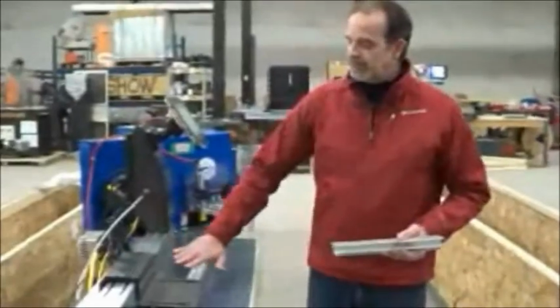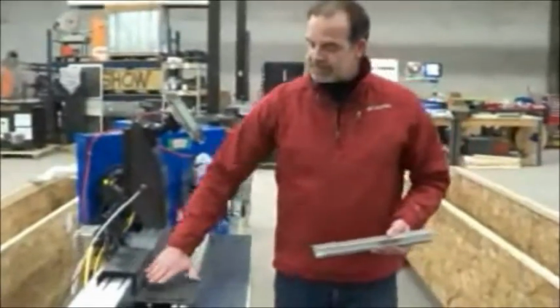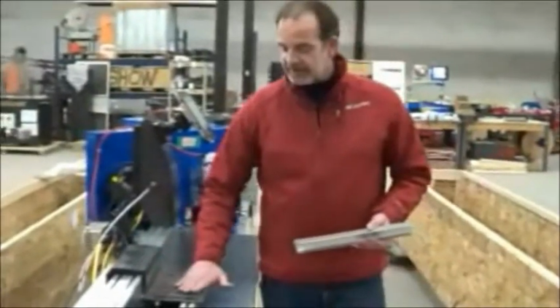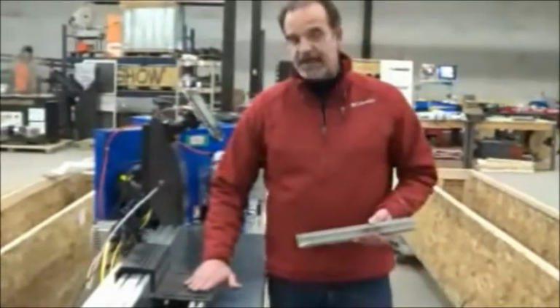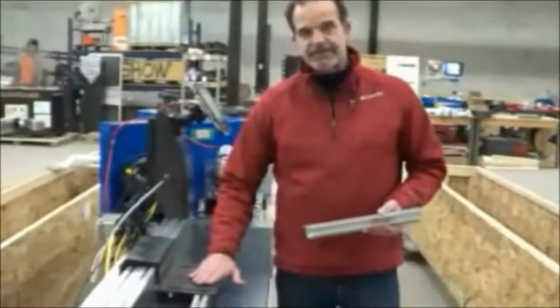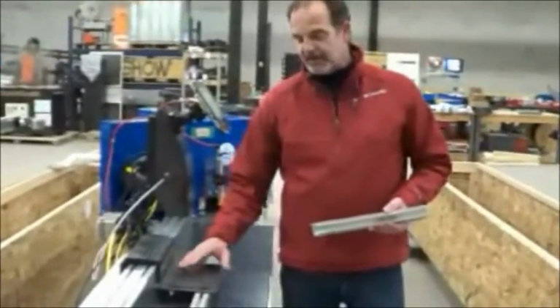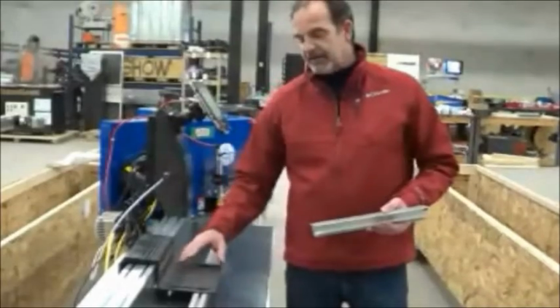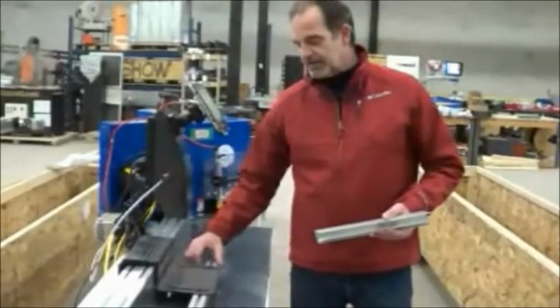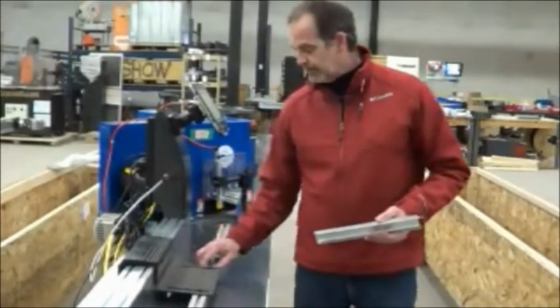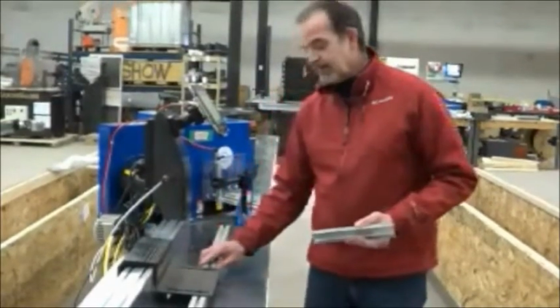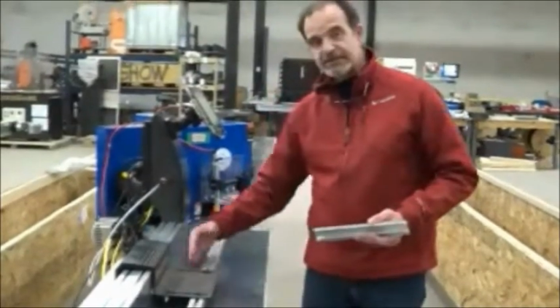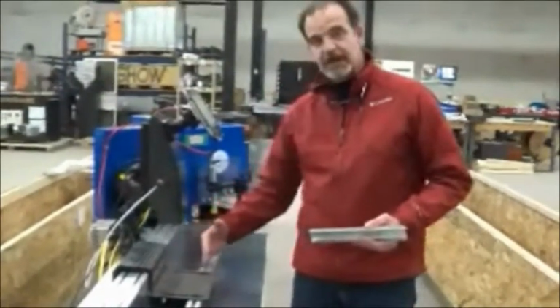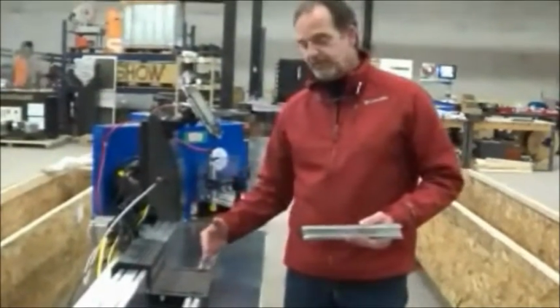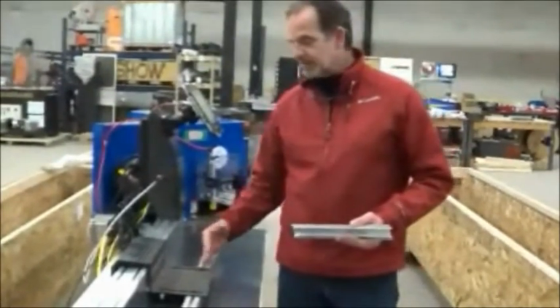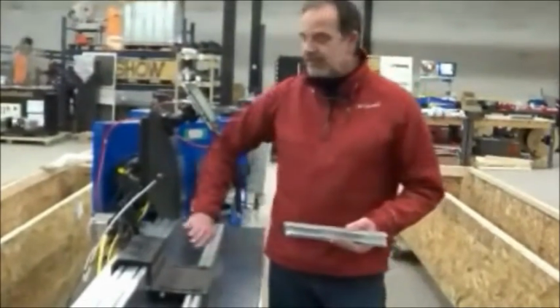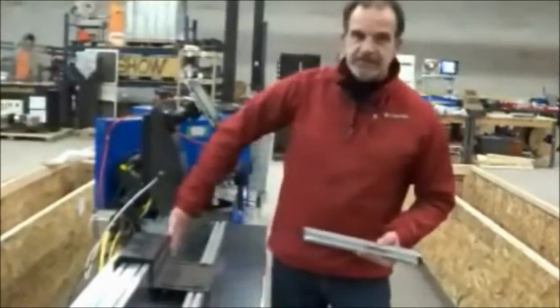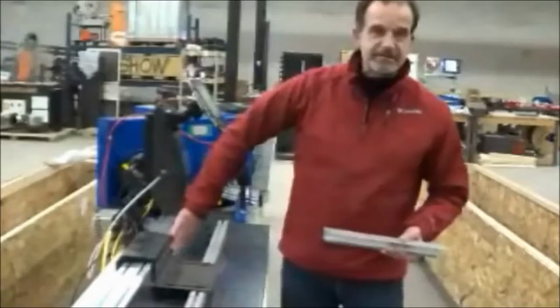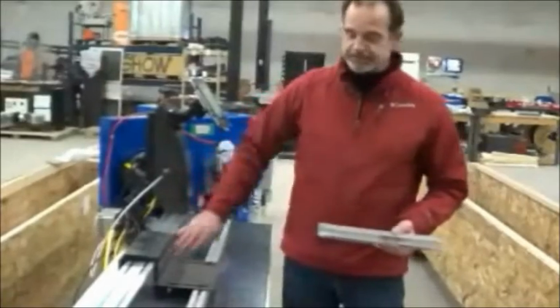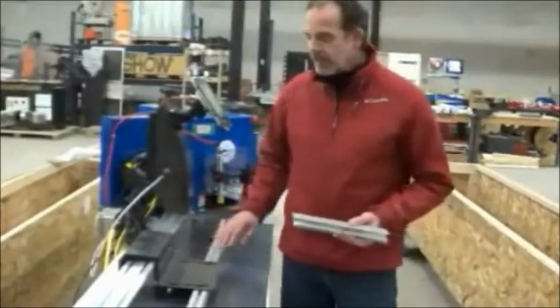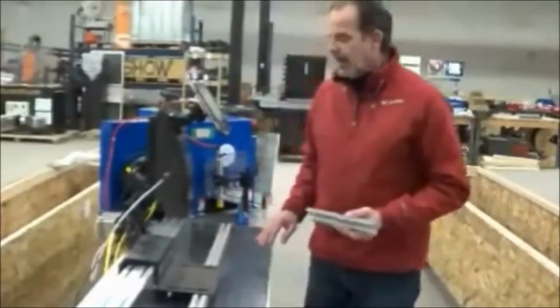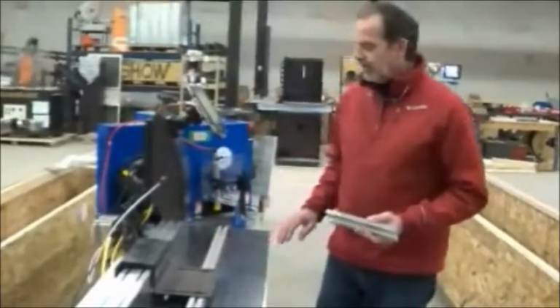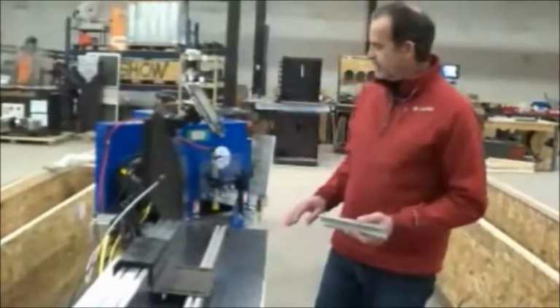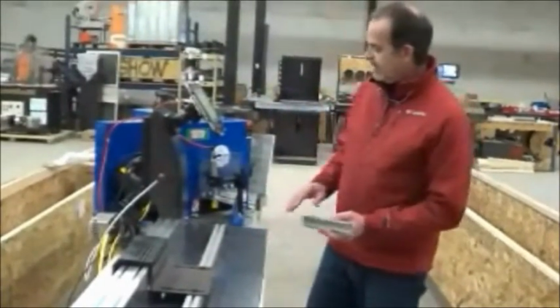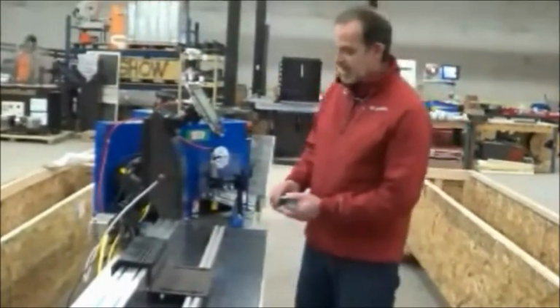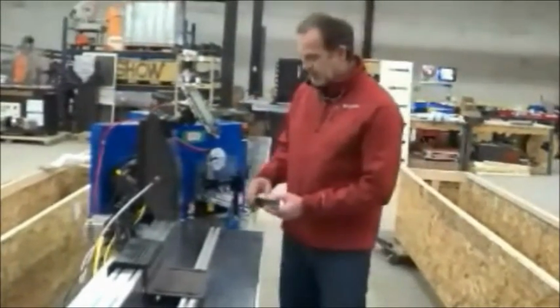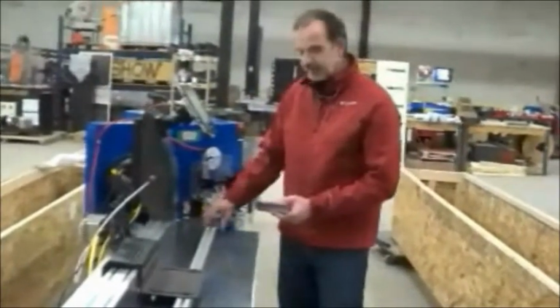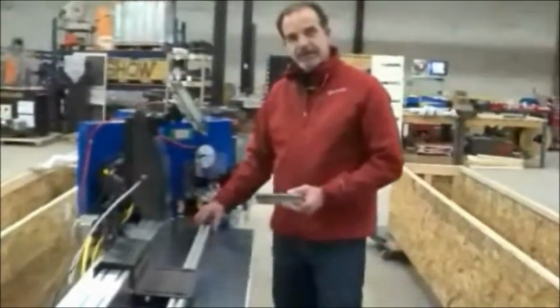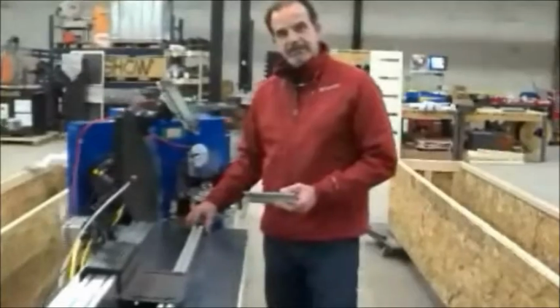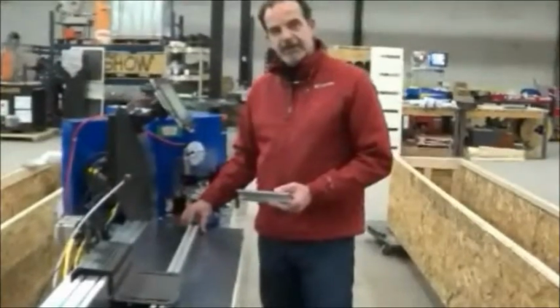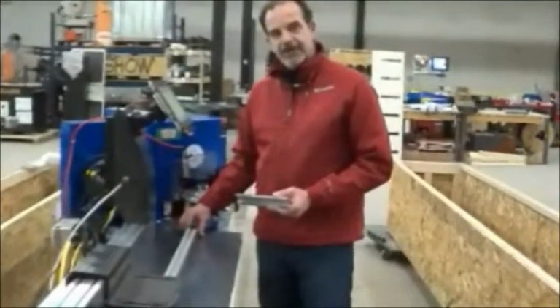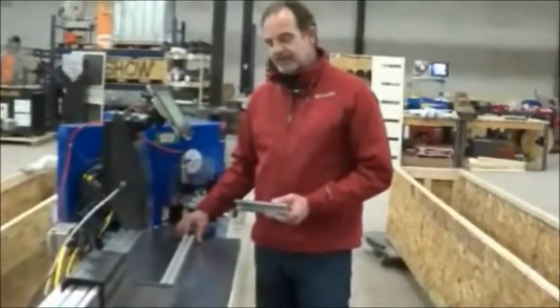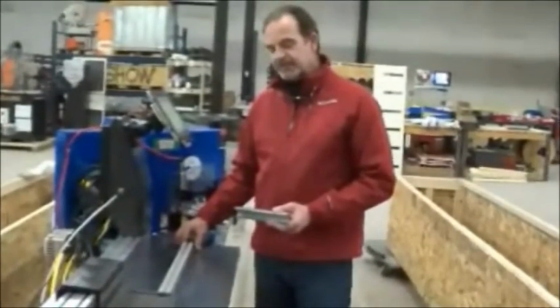We use a slightly different stop extension bracket that allows us to put our stop extension out away from the fence. We don't use this fence at all. What we do is we catch the part in a bird's mouth on our miter stop extension.